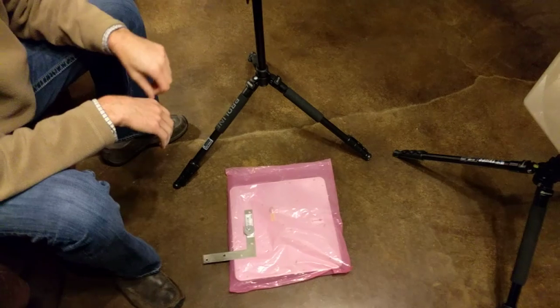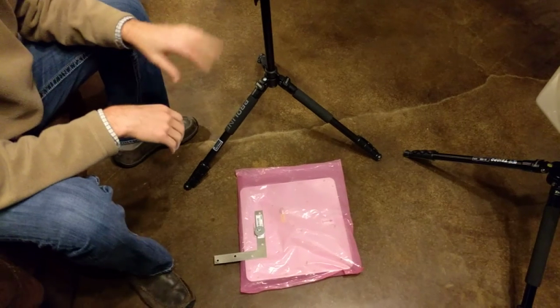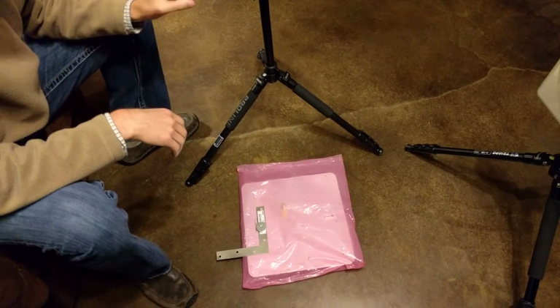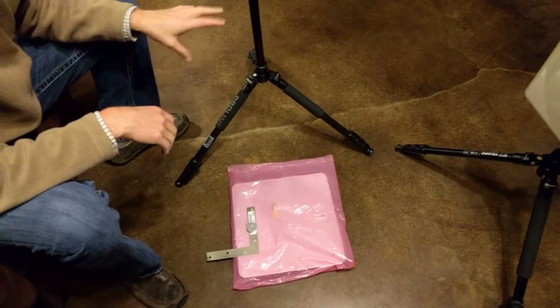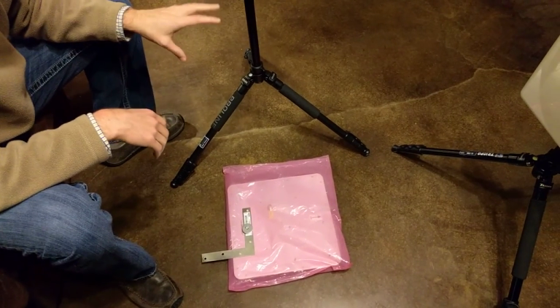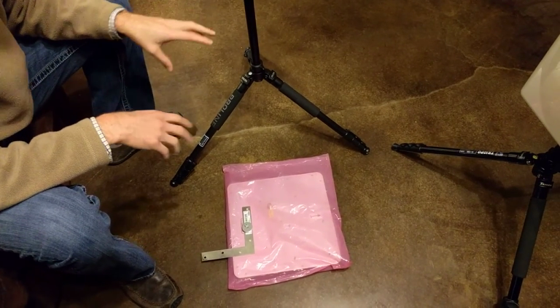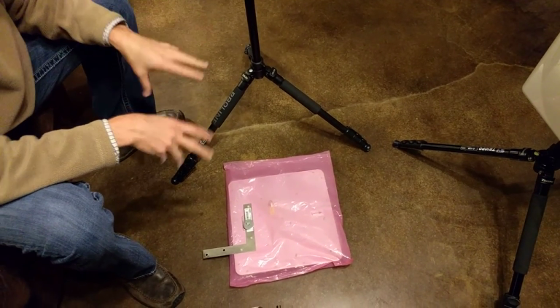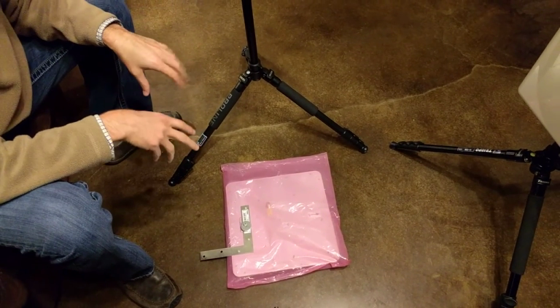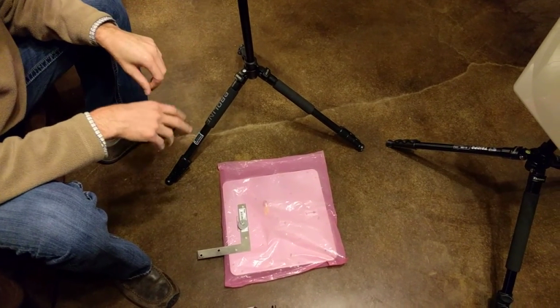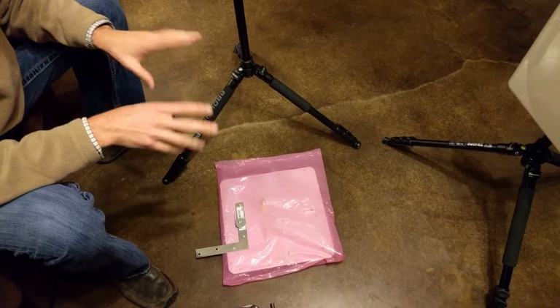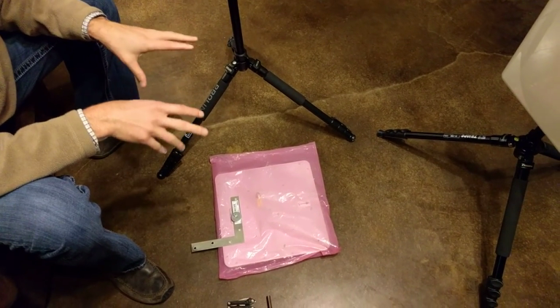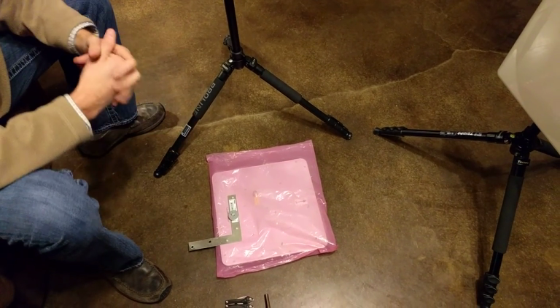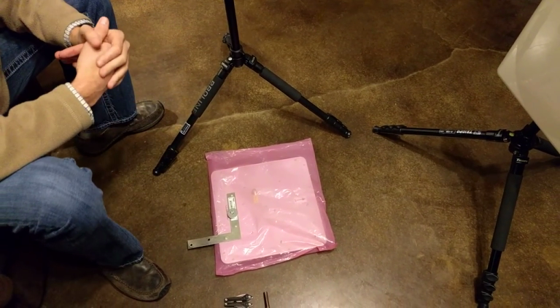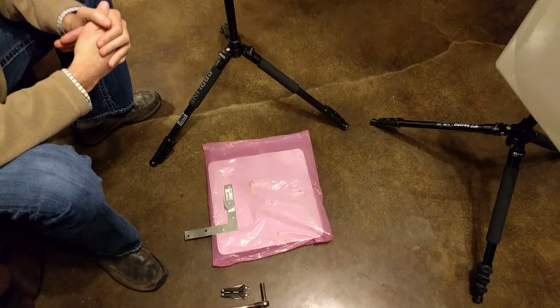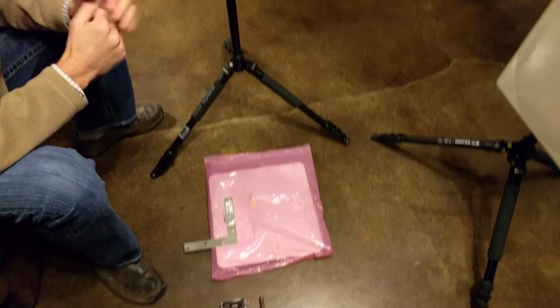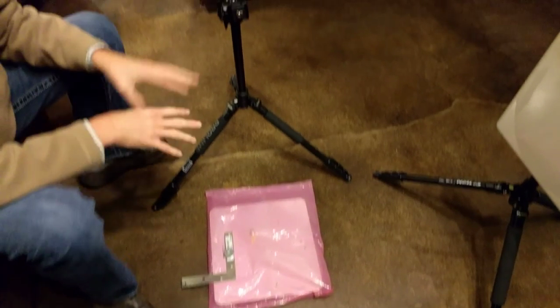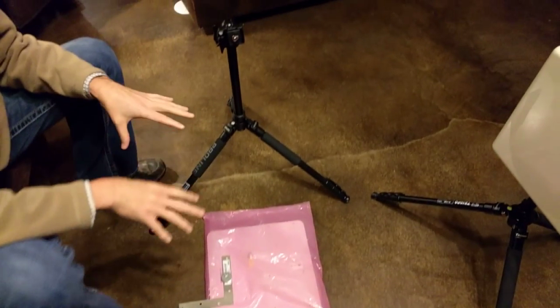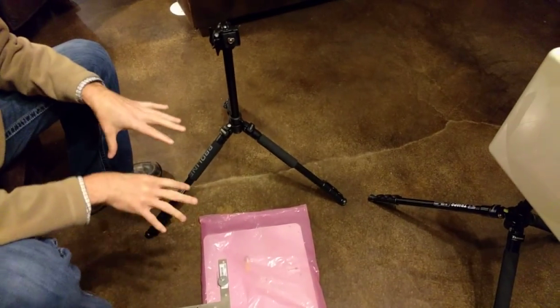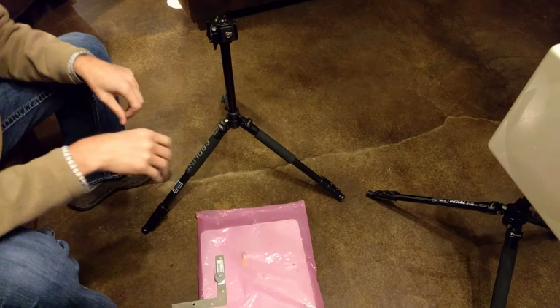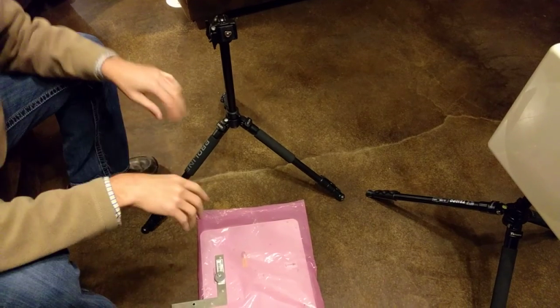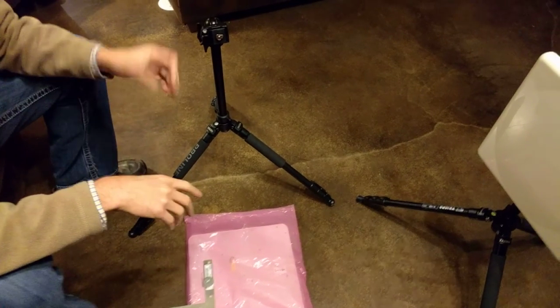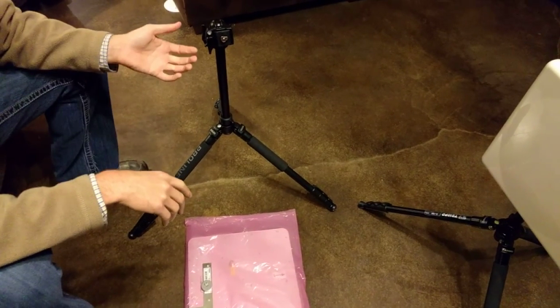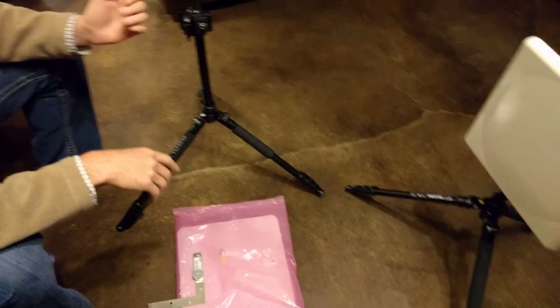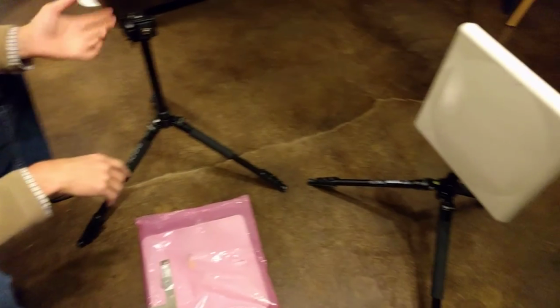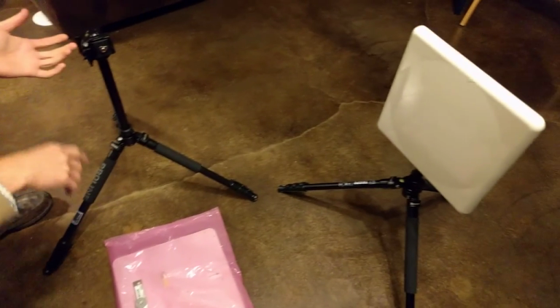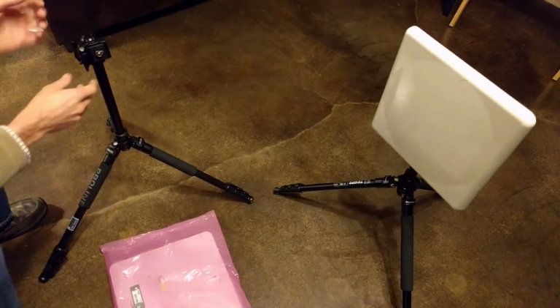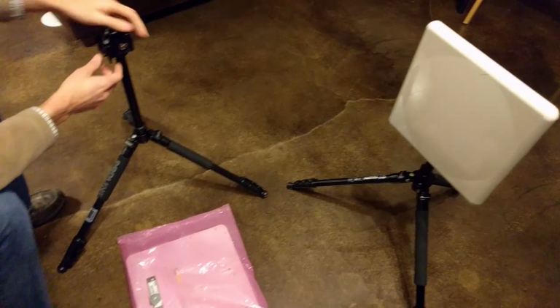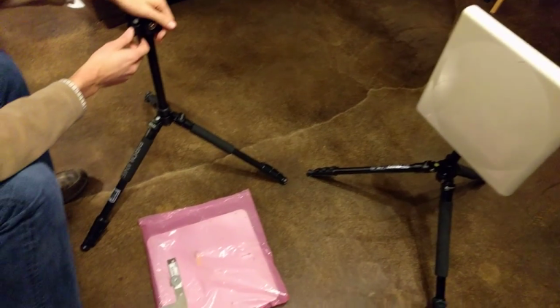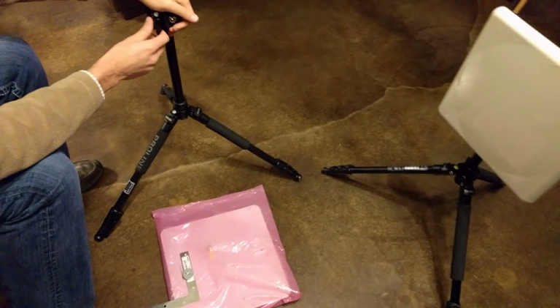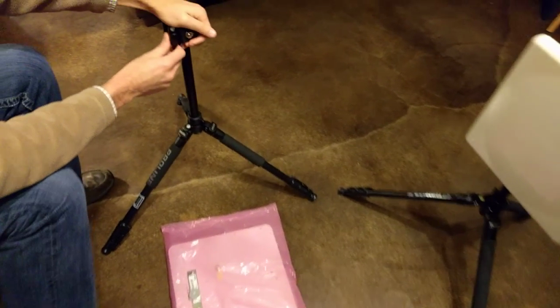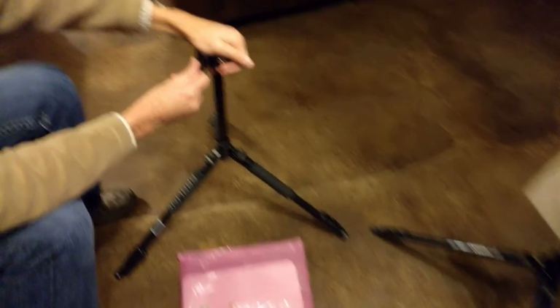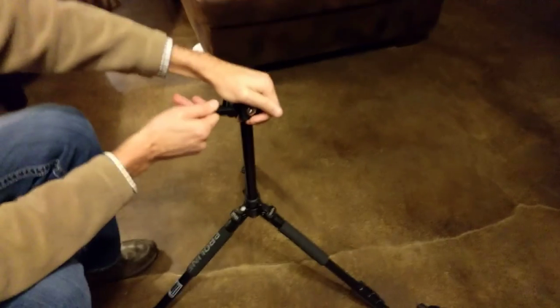So when you buy a tripod, antenna, and mounting bracket from us, this is everything that you'll see. The tripod will have the plate already in it.